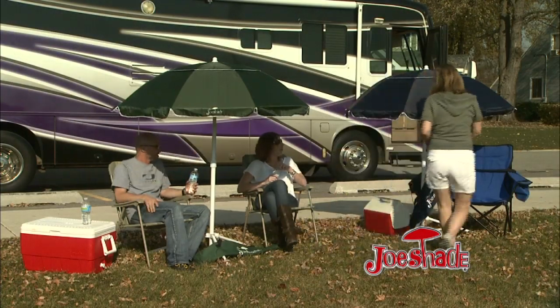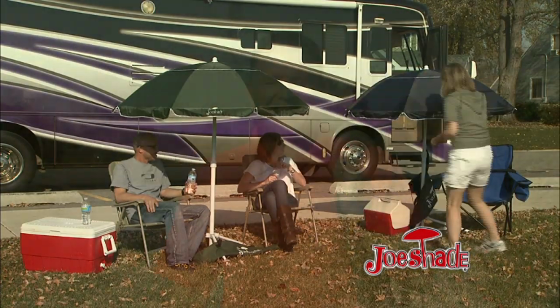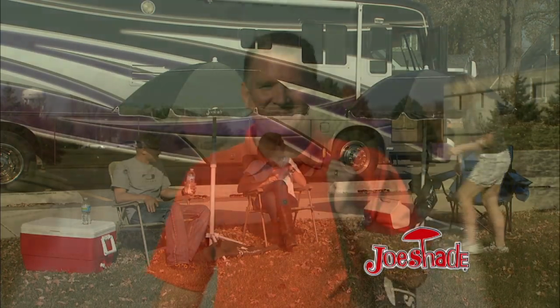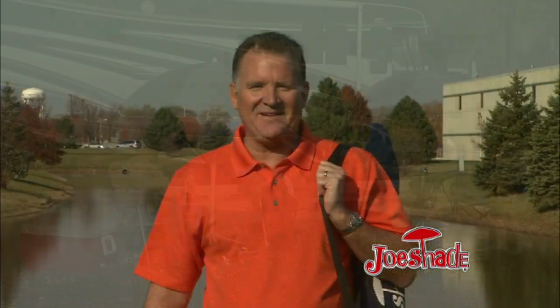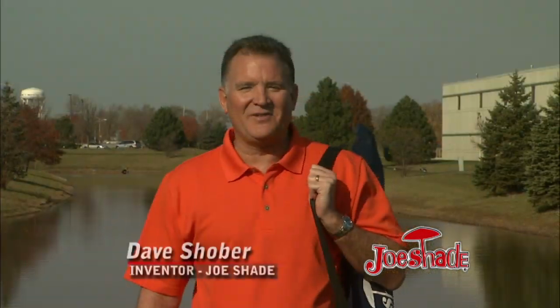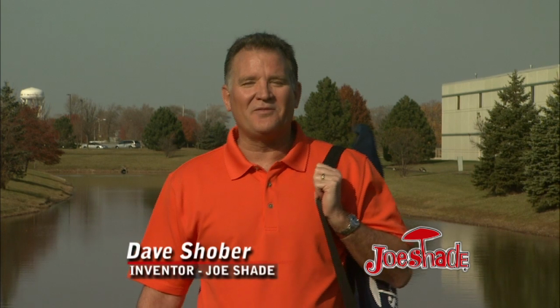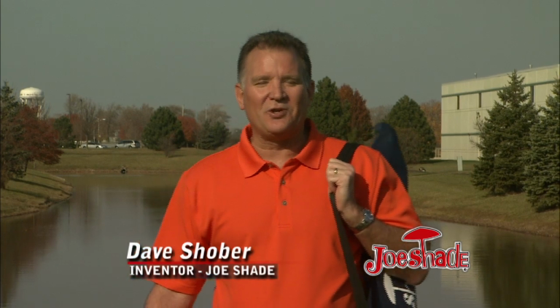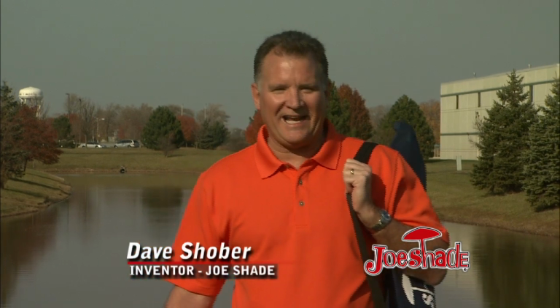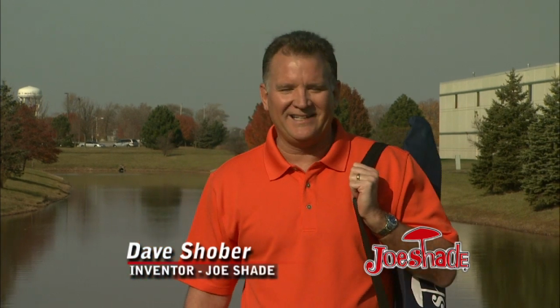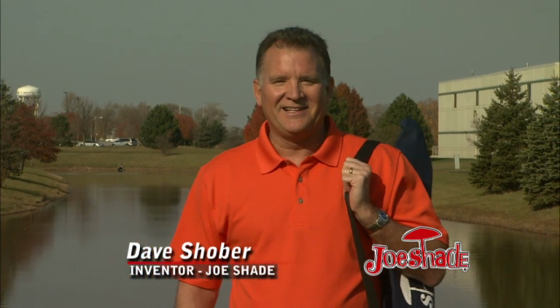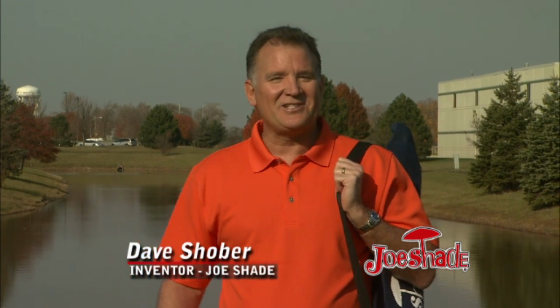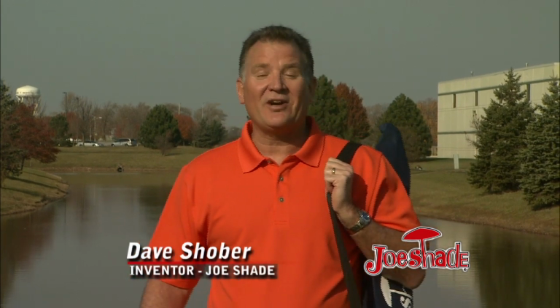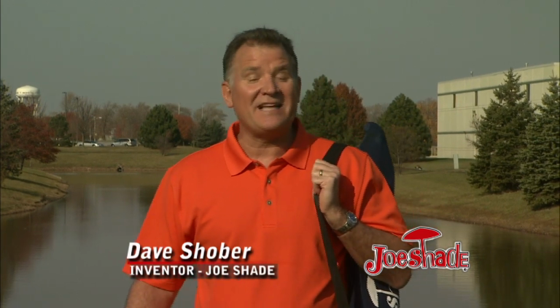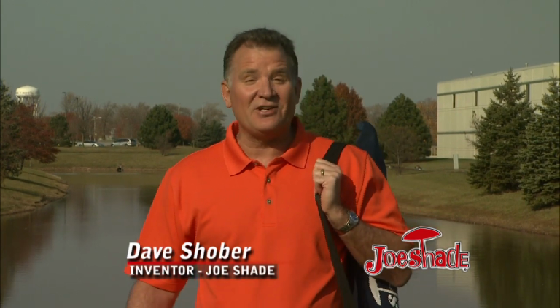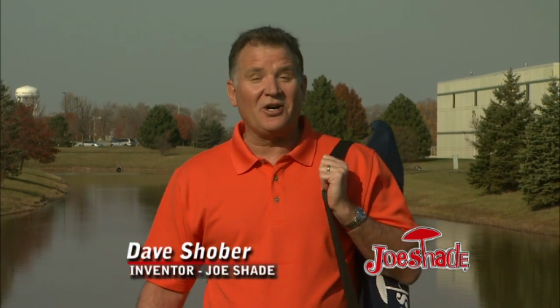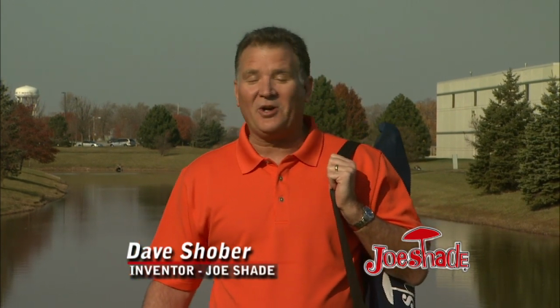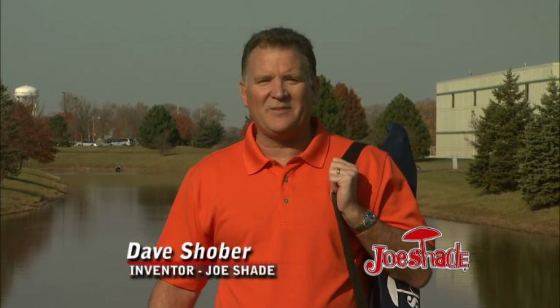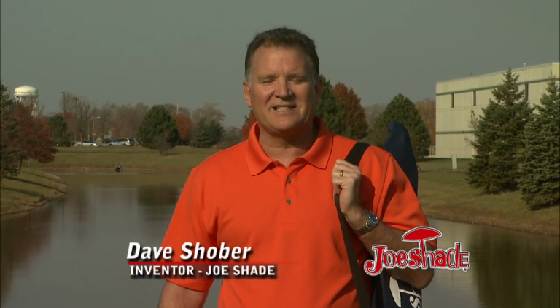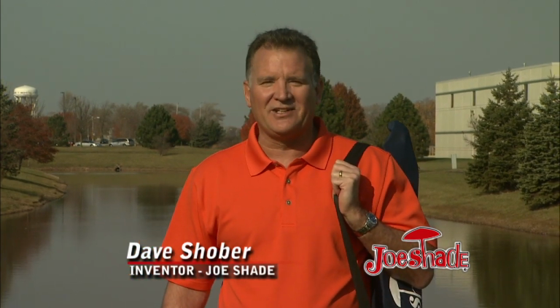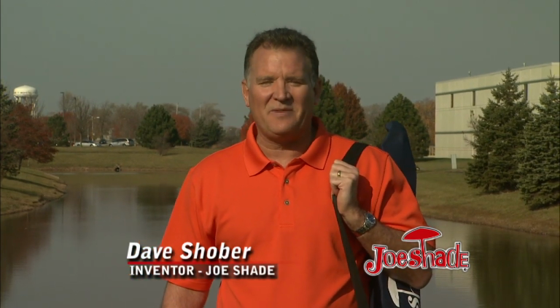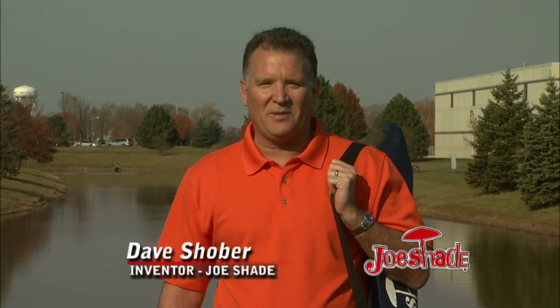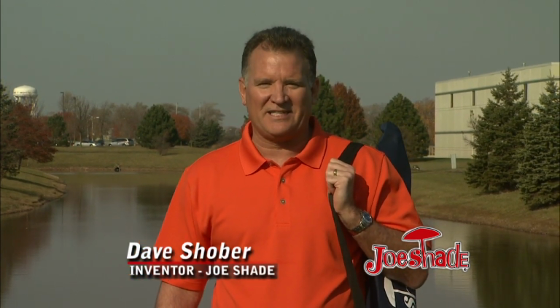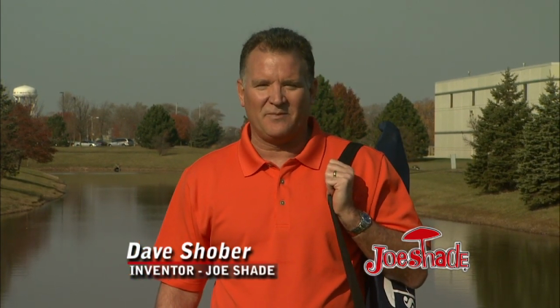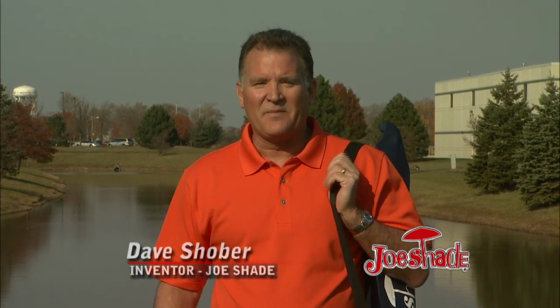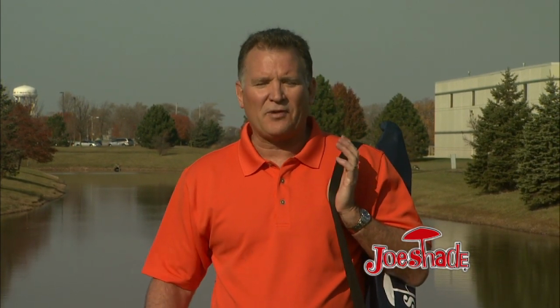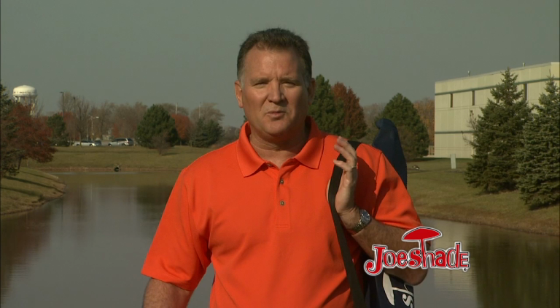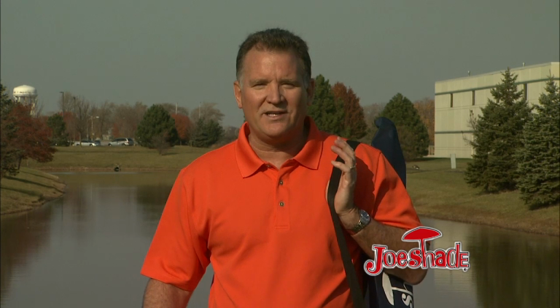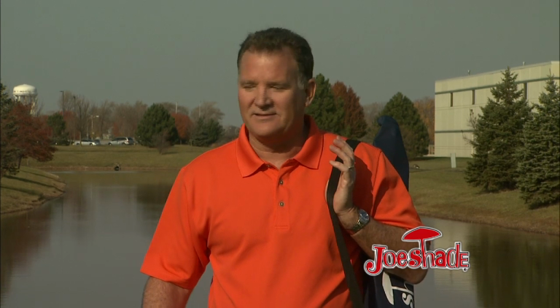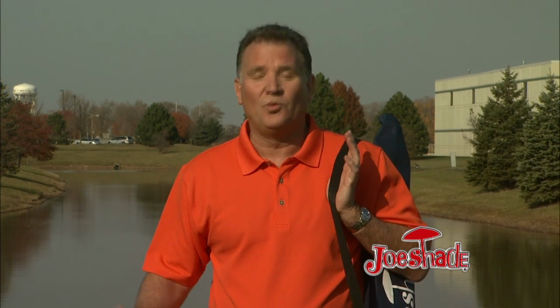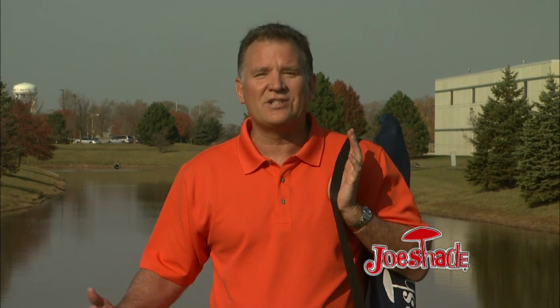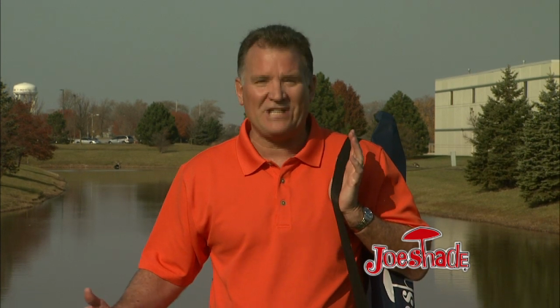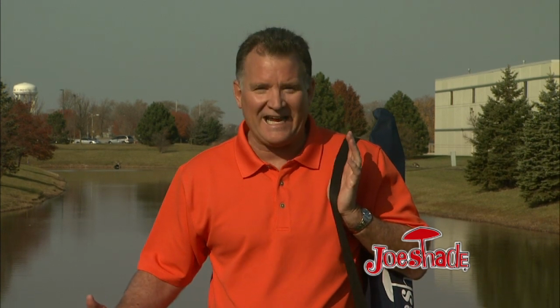Hi, I'm Dave, the inventor of Joe Shade. This started seven years ago coaching my son's Little League Baseball team. The problem was, where's the shade?